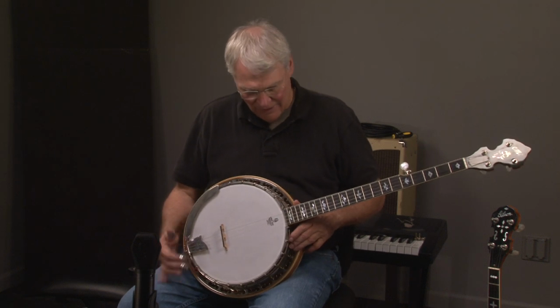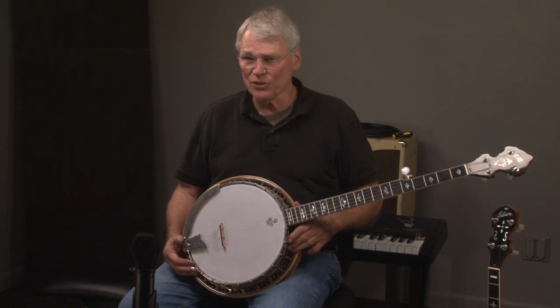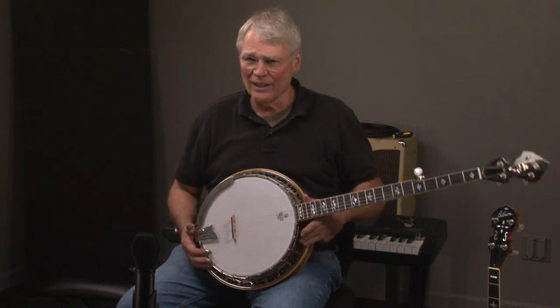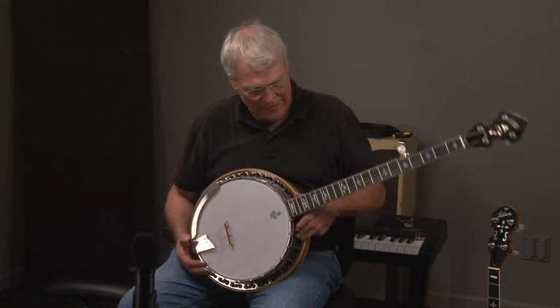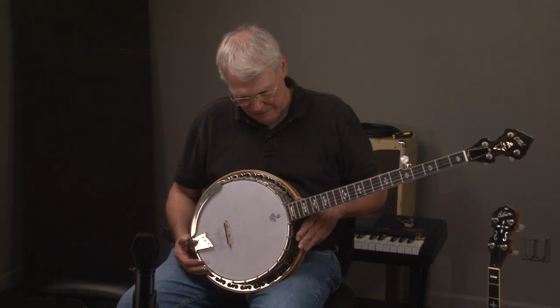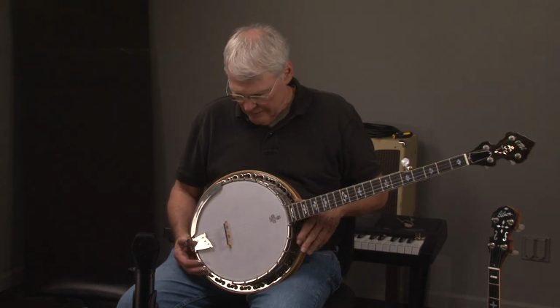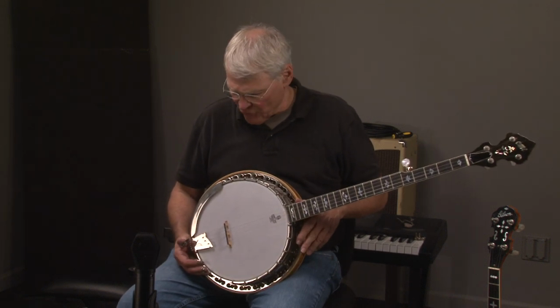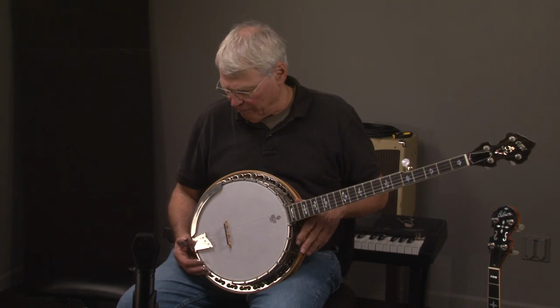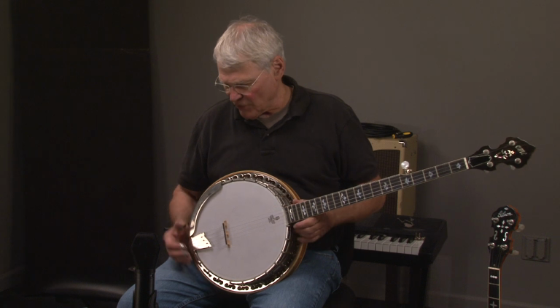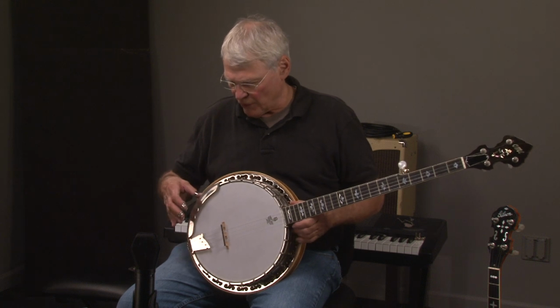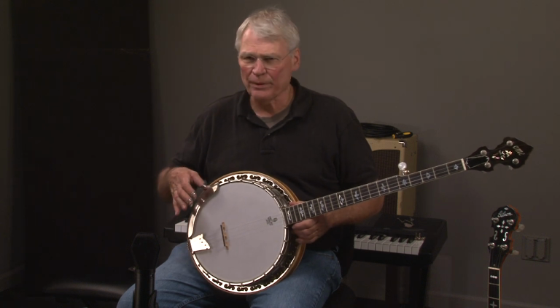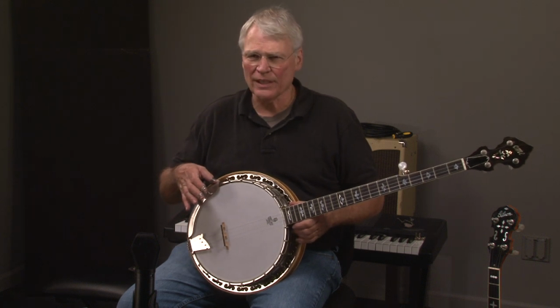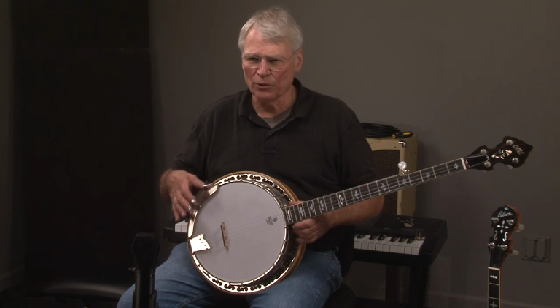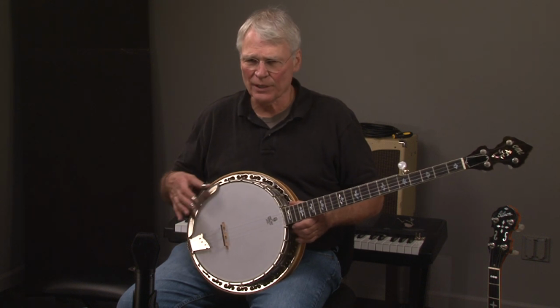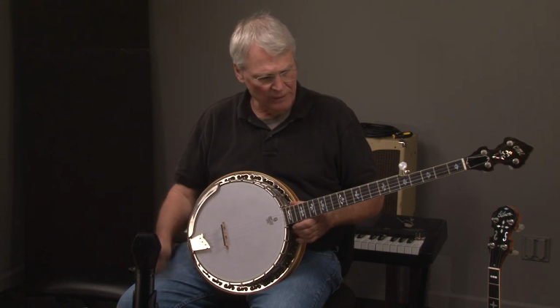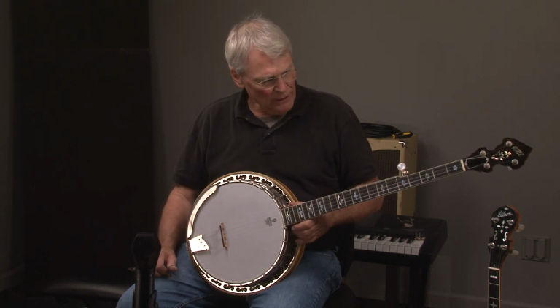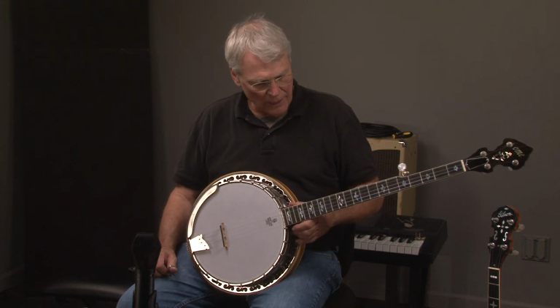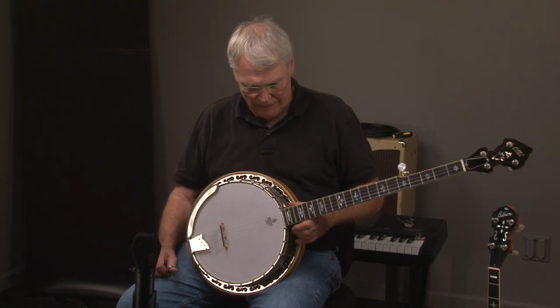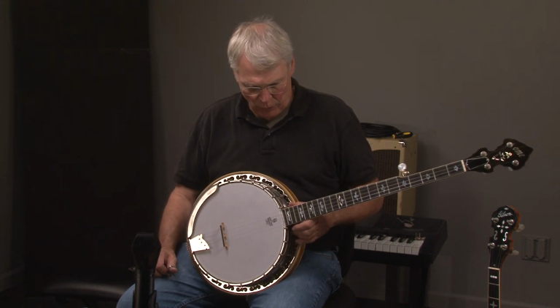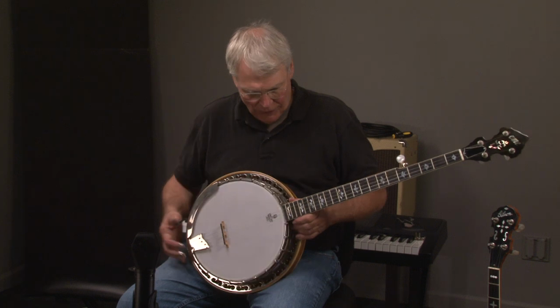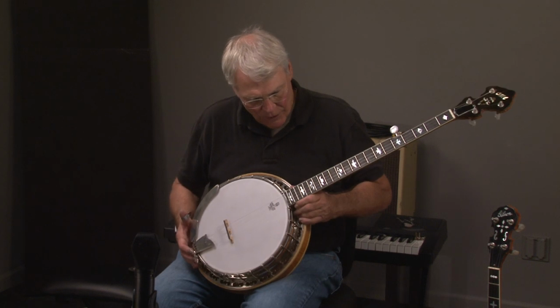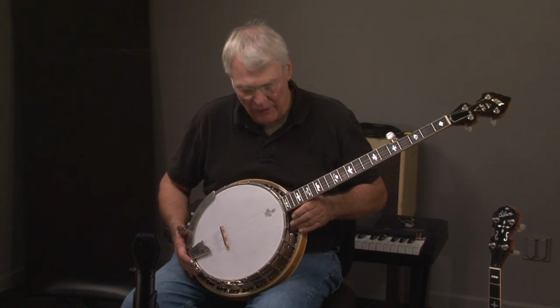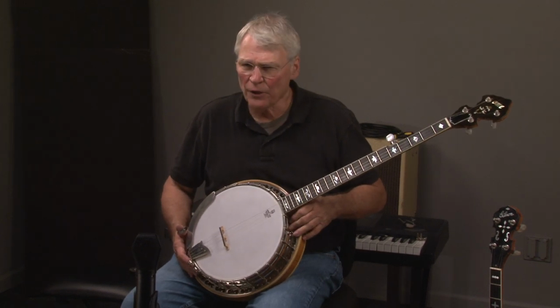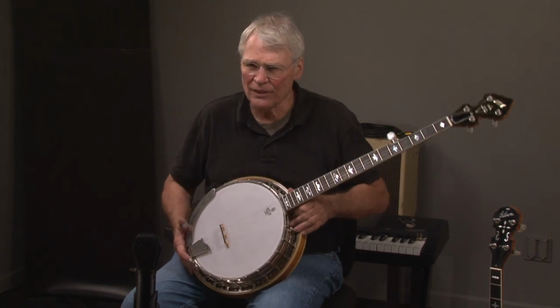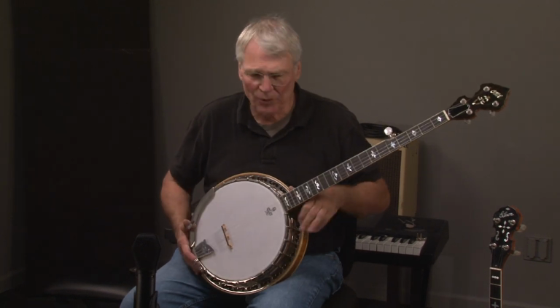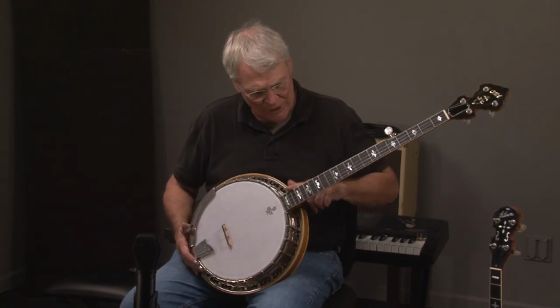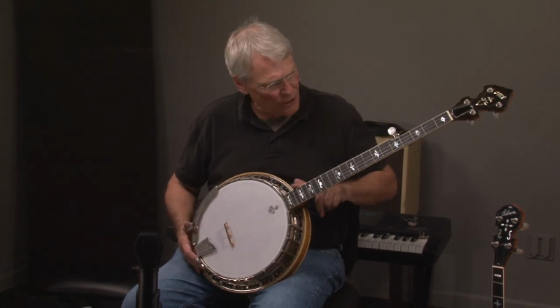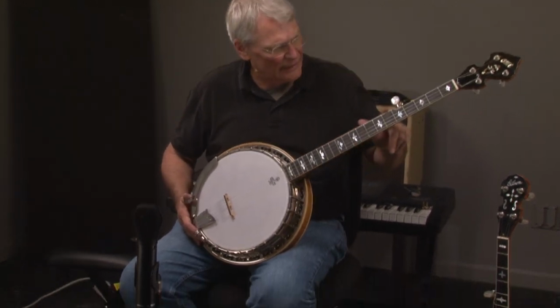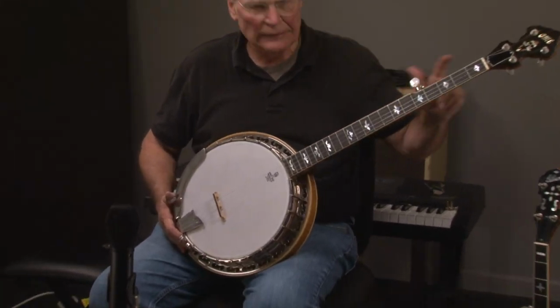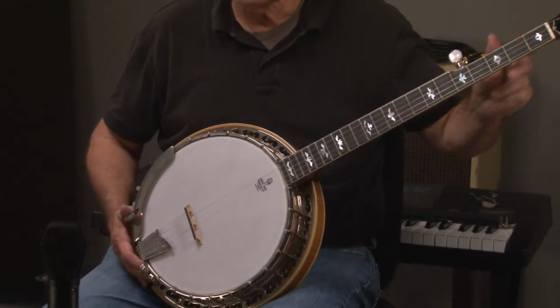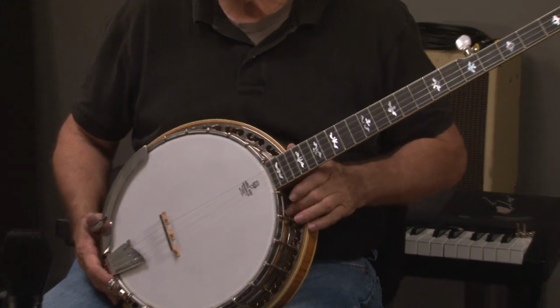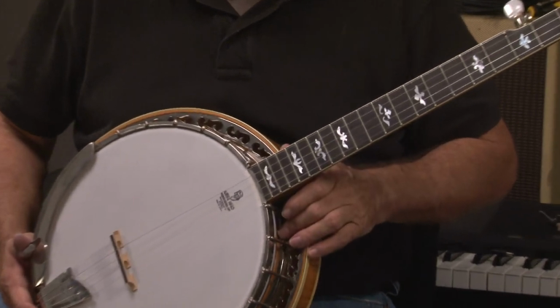This is really a masterpiece, almost an art piece, because that's what Ohm does. They really put a lot of great woods and design into their banjos. So you can see as we go up the neck, there's a beautiful inlay.